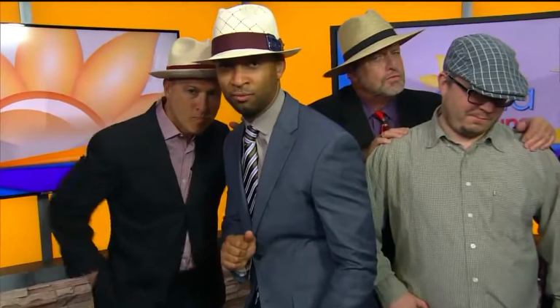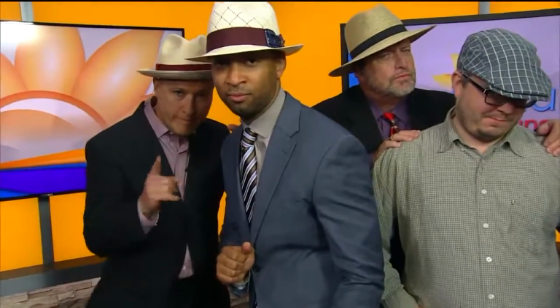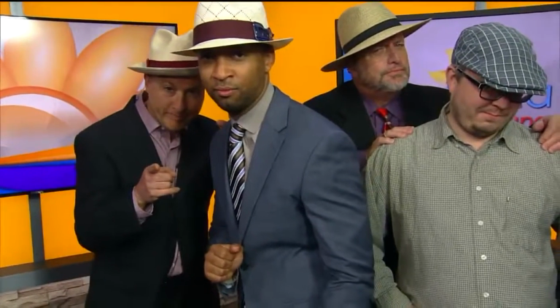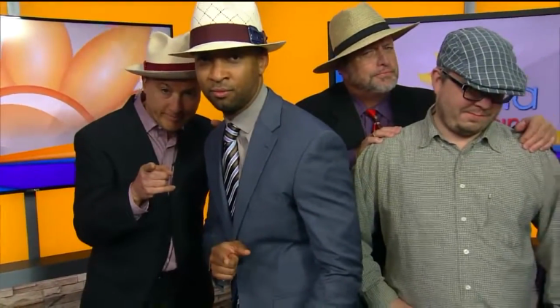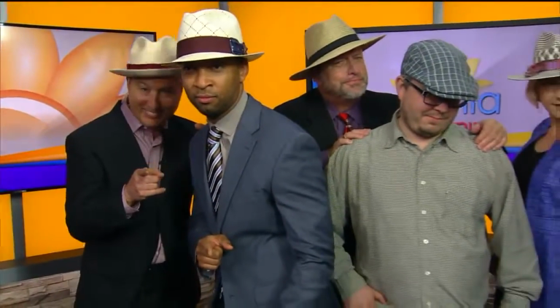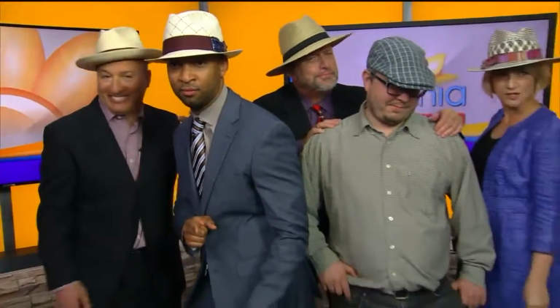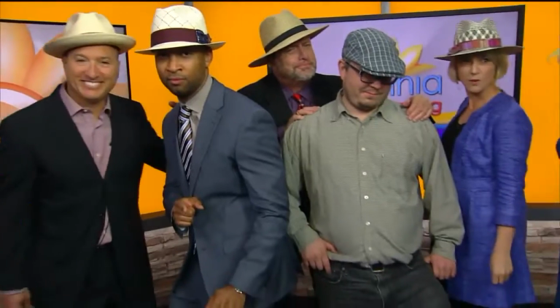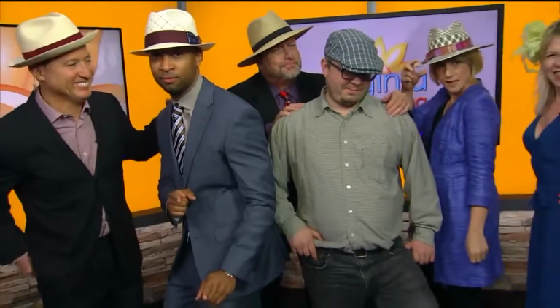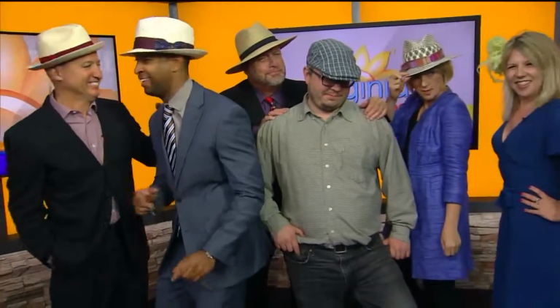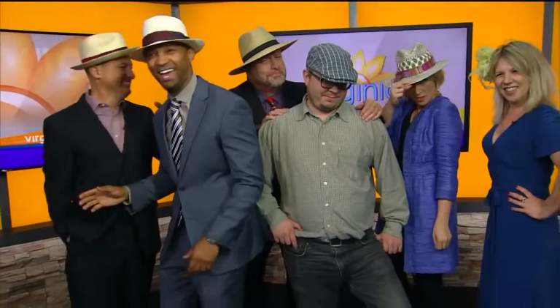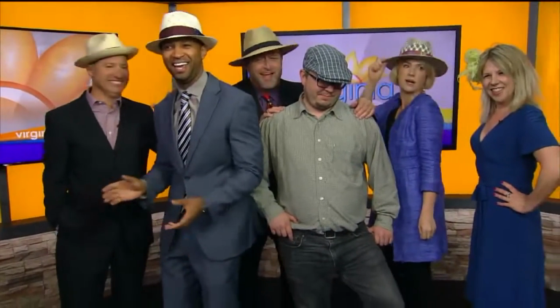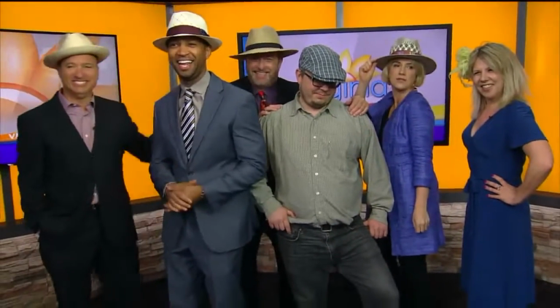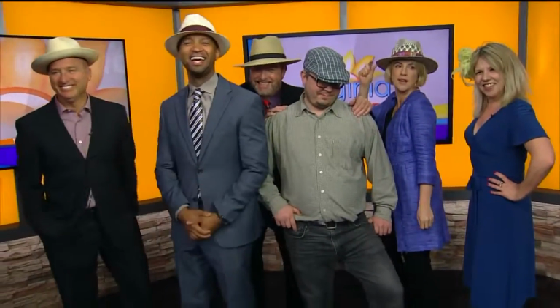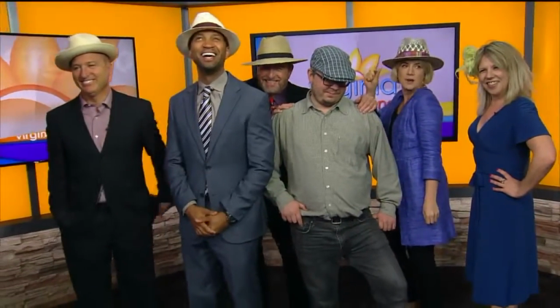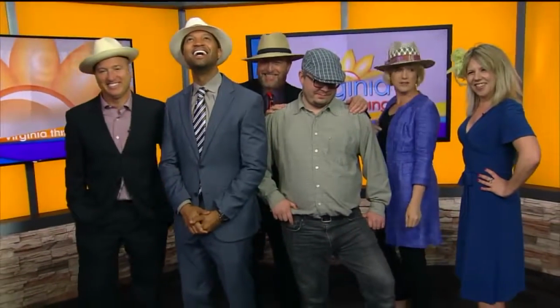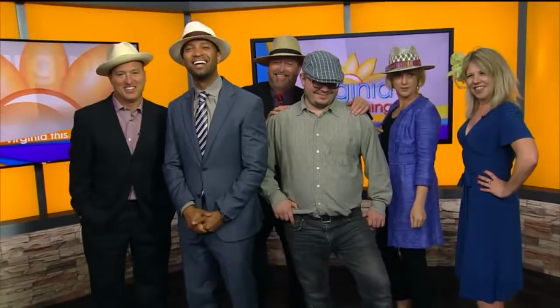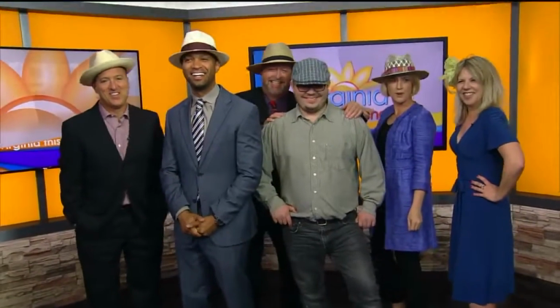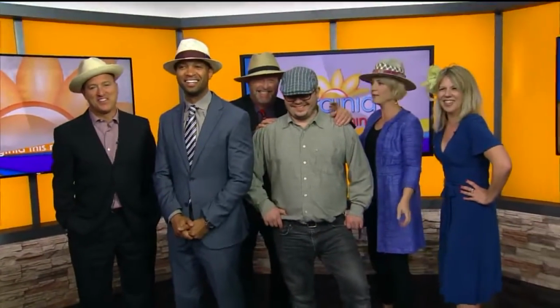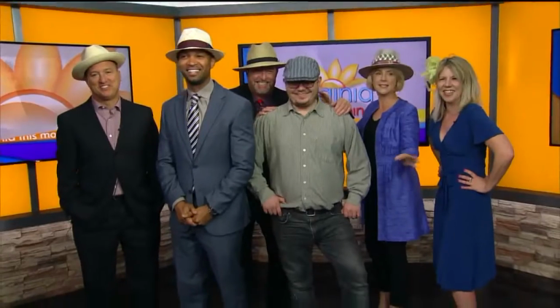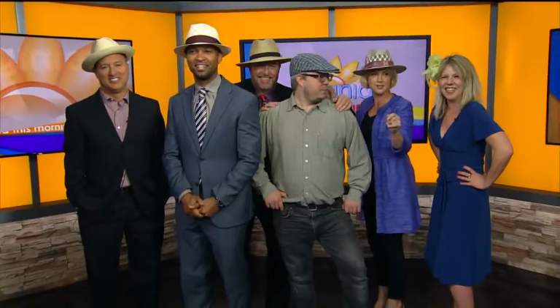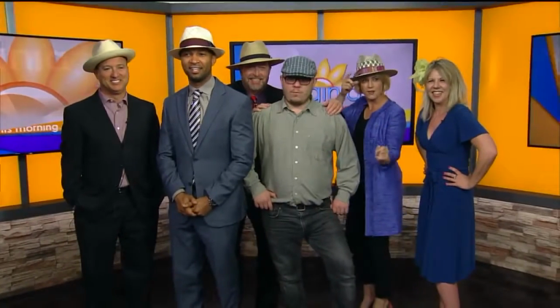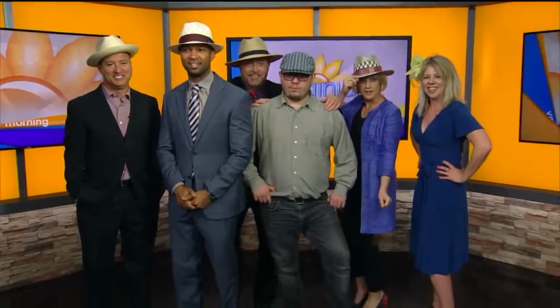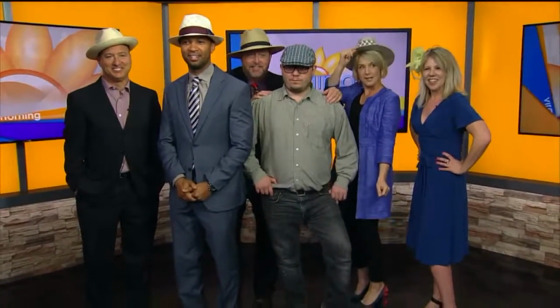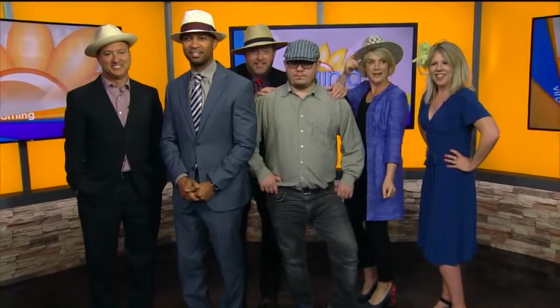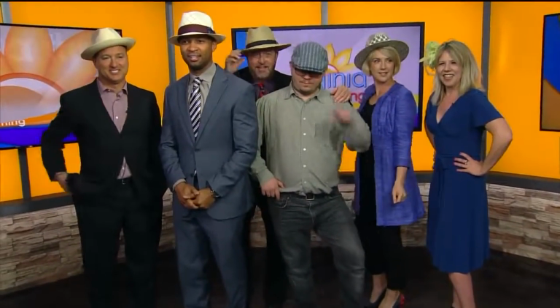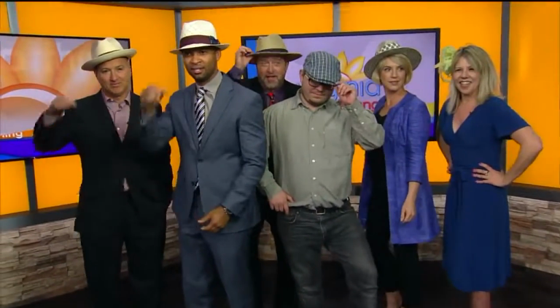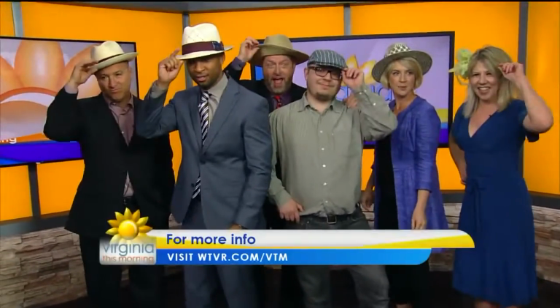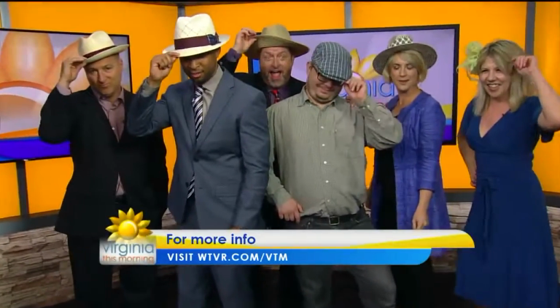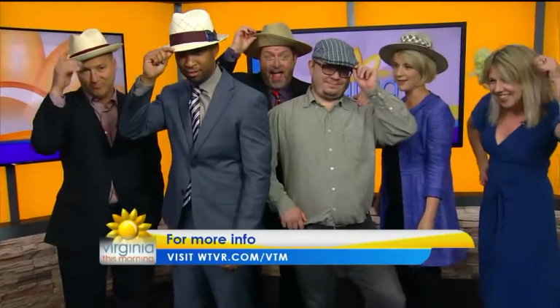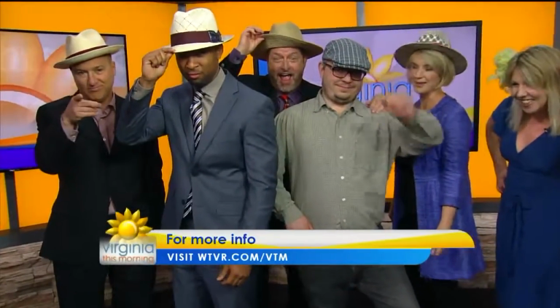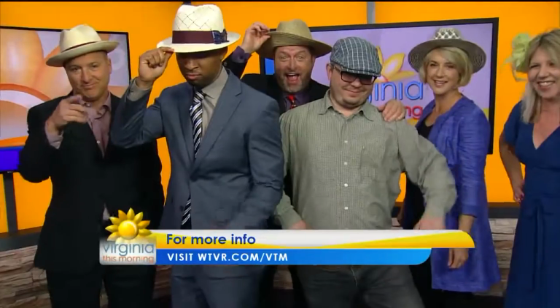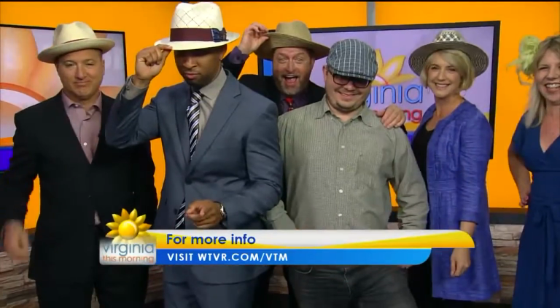There it is. For more information on these looks, visit our website at wtbr.com/vtm. Everybody get ready — here's the choreography: we tip our hats to you. Hope to see you right here on the other side of the break.